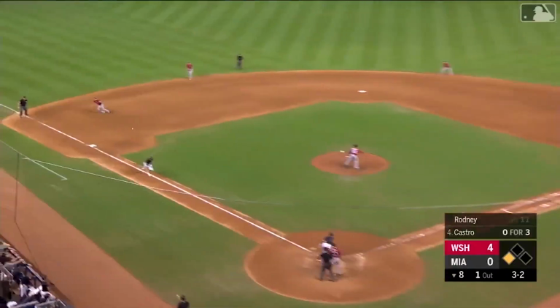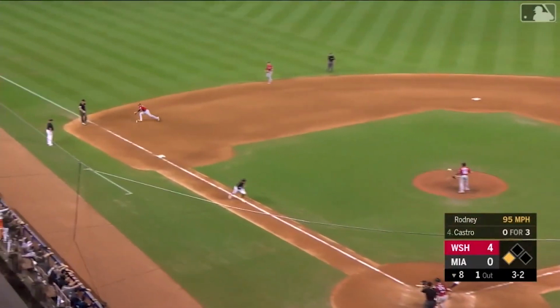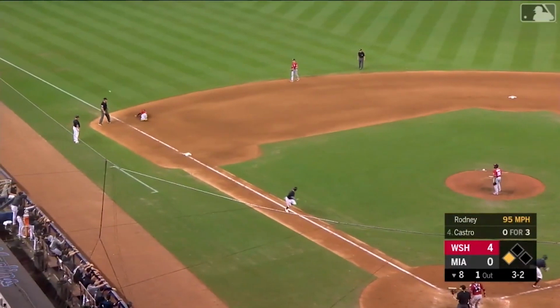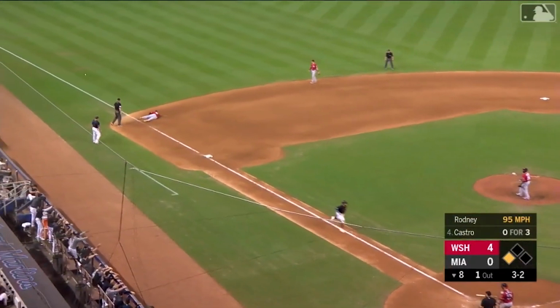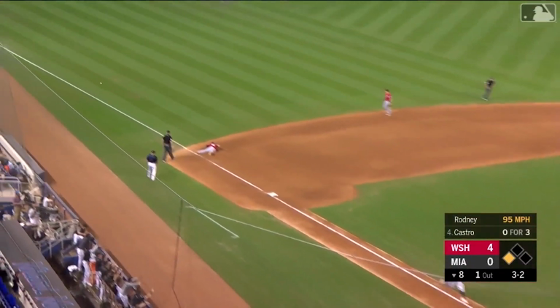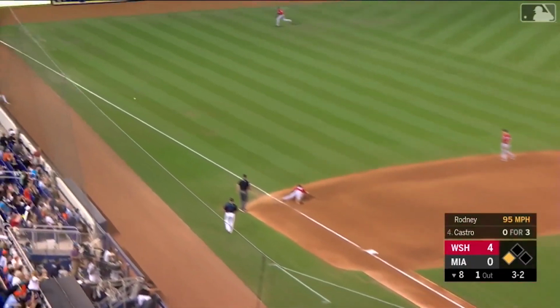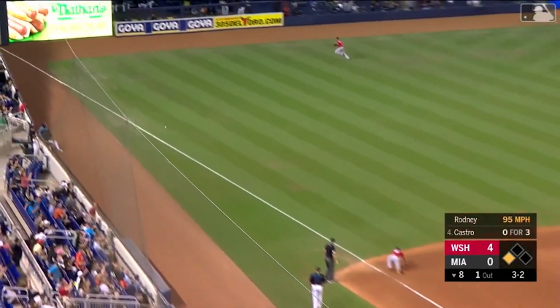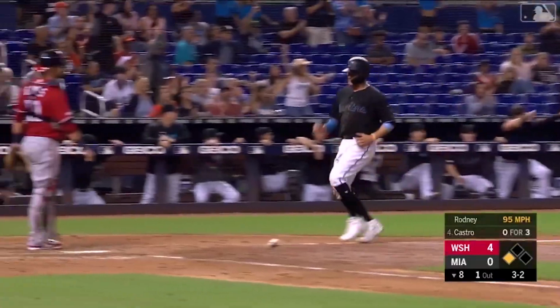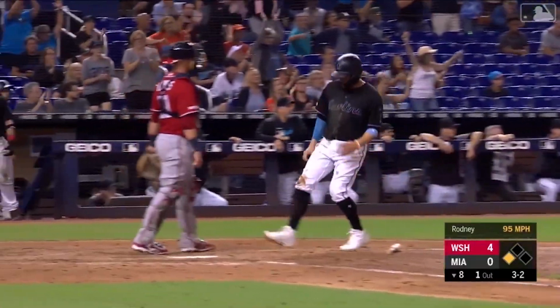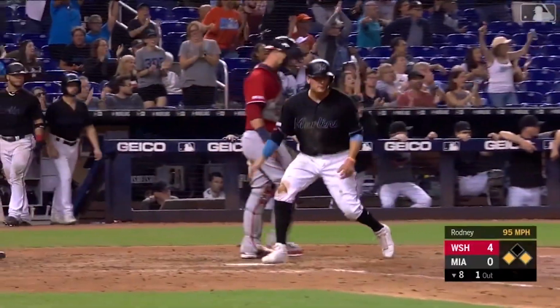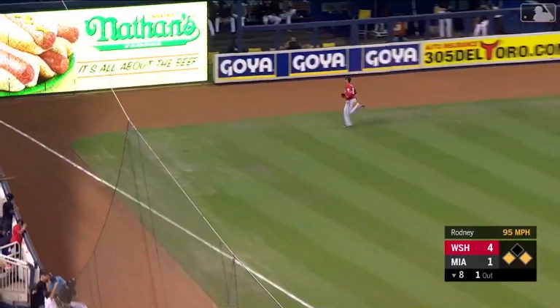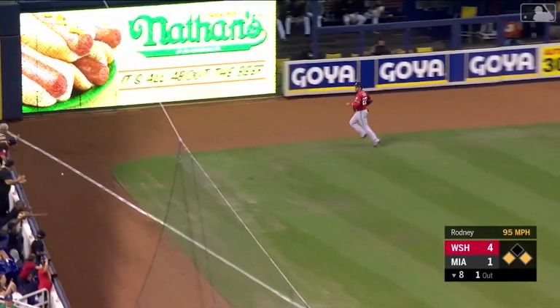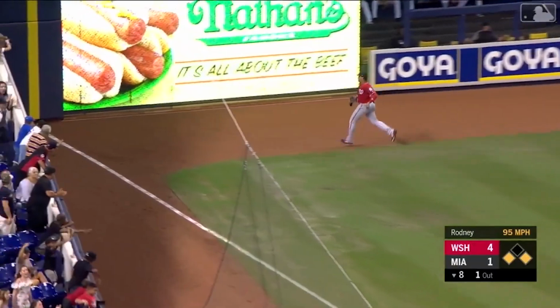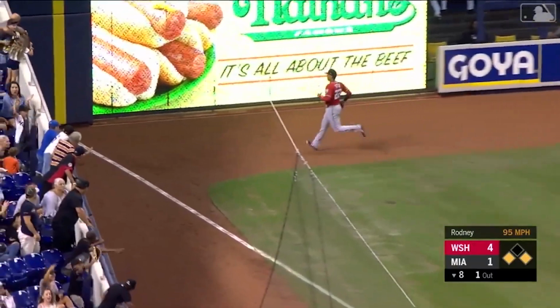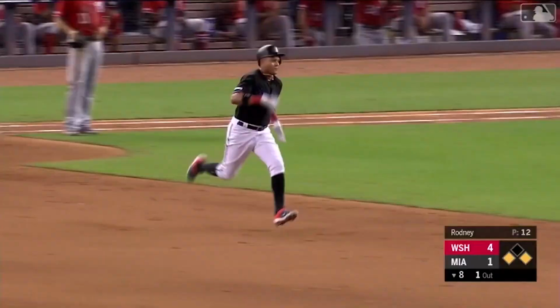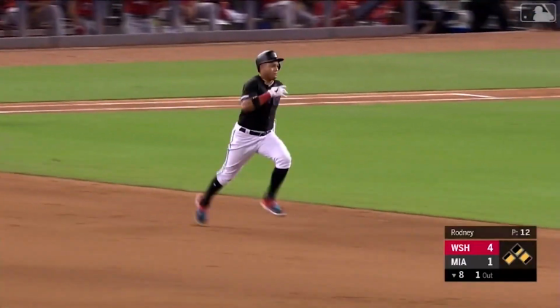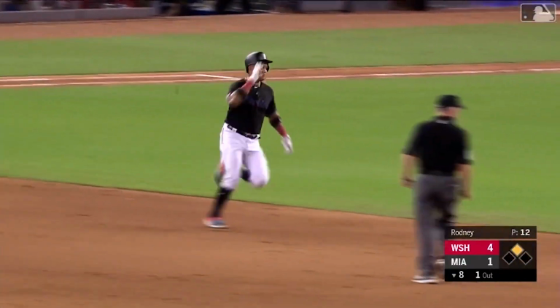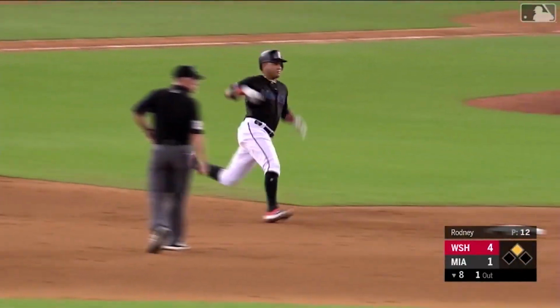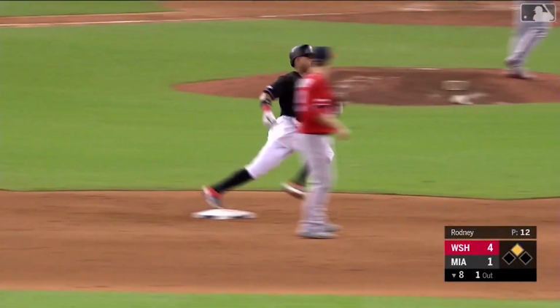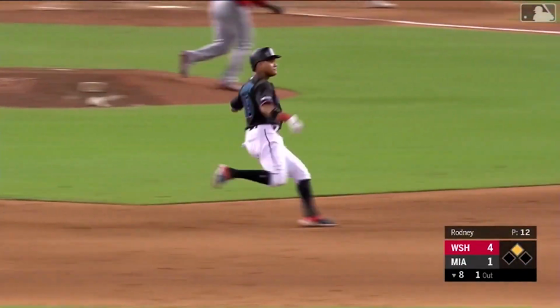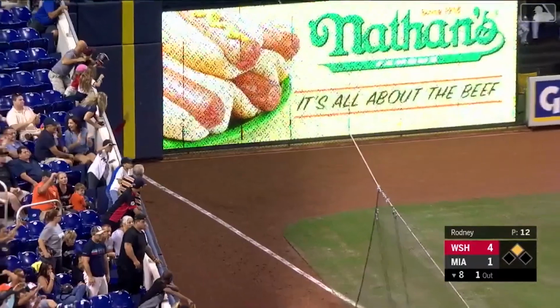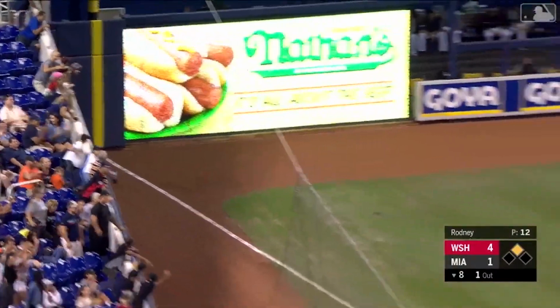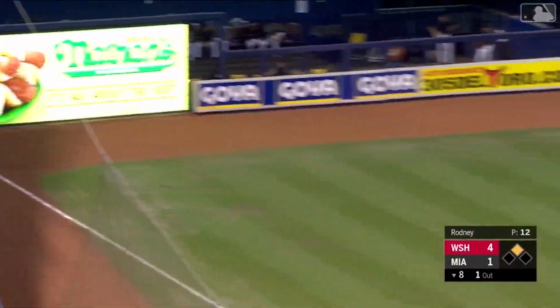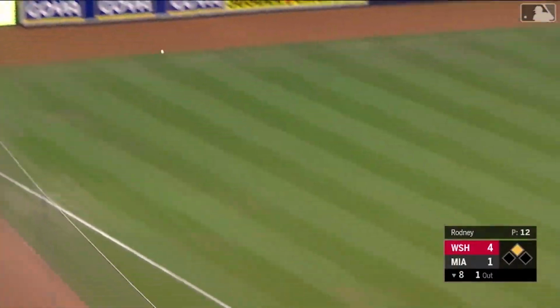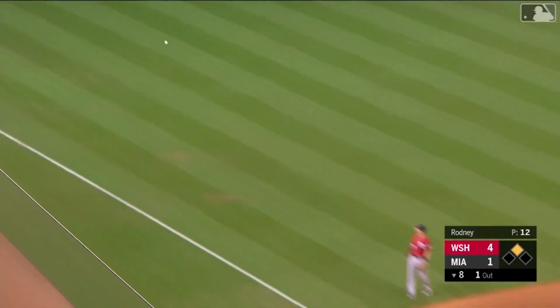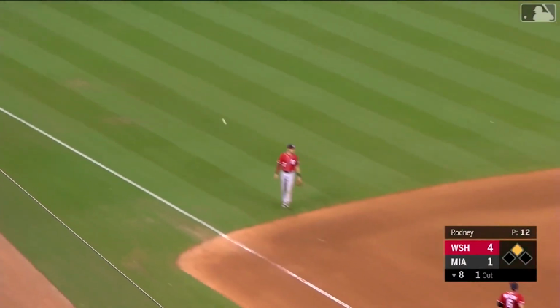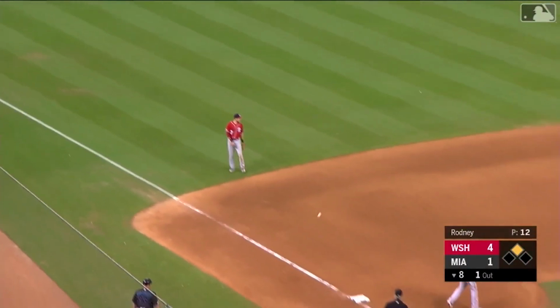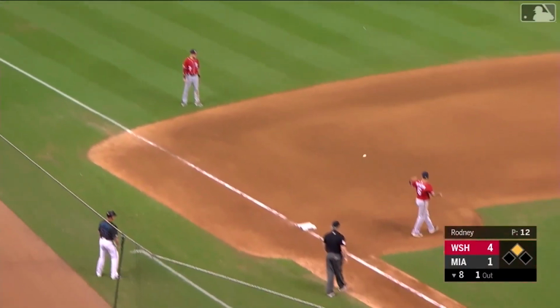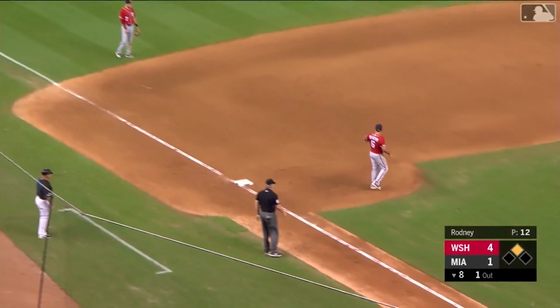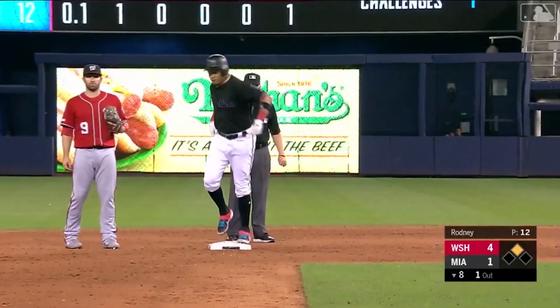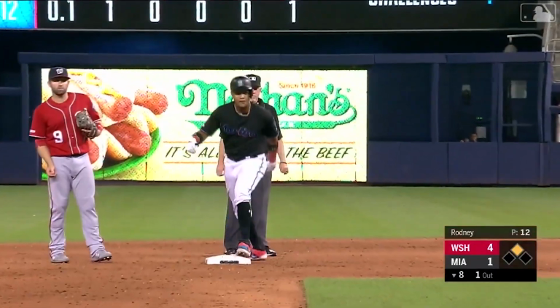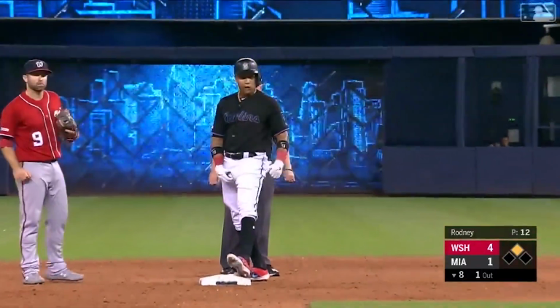Castro to third and past Rendon — that'll get the Marlins on the board. Starlin heading towards second base and he'll stay put there. An RBI double makes it 4-1.